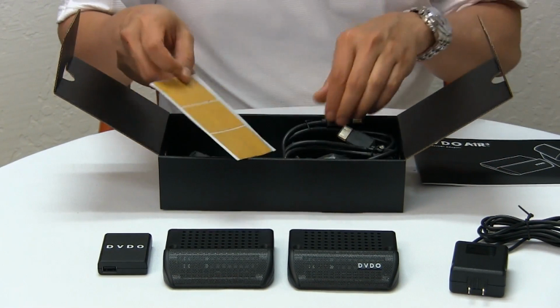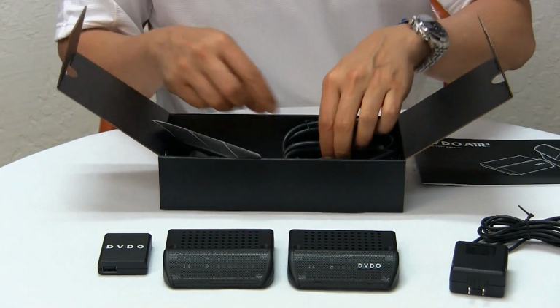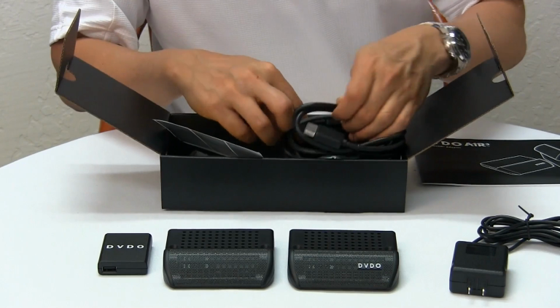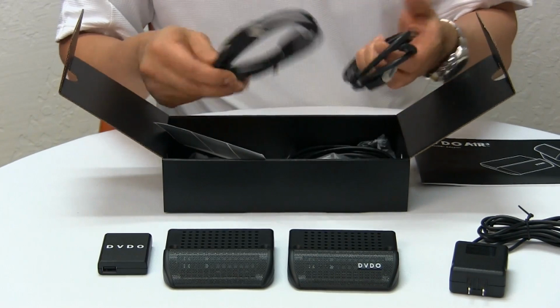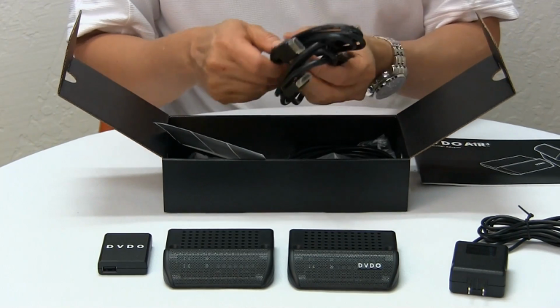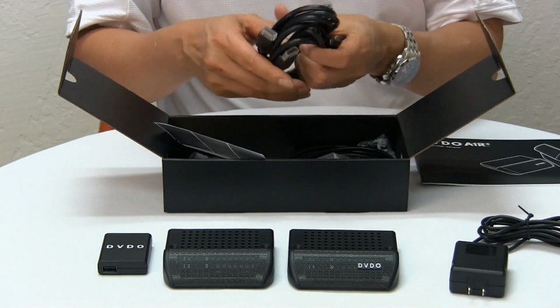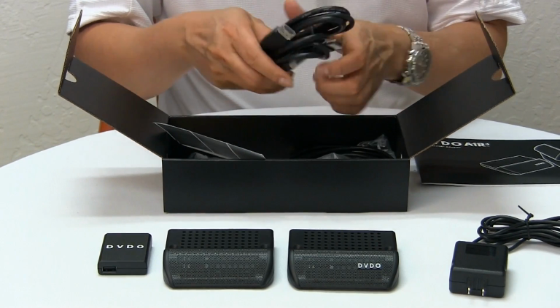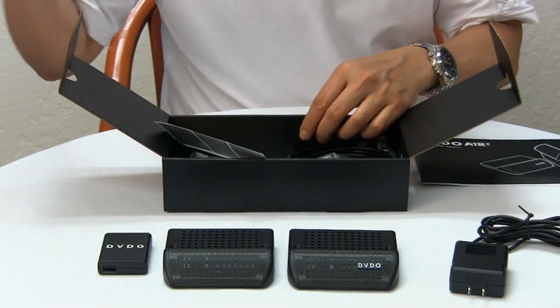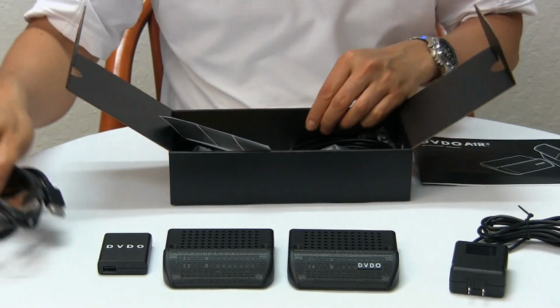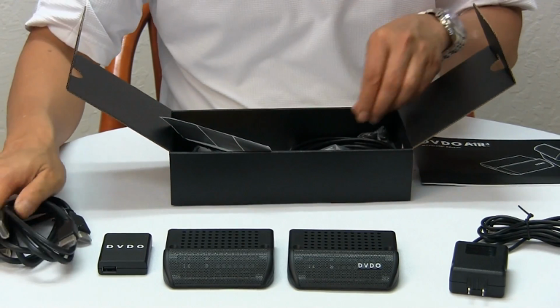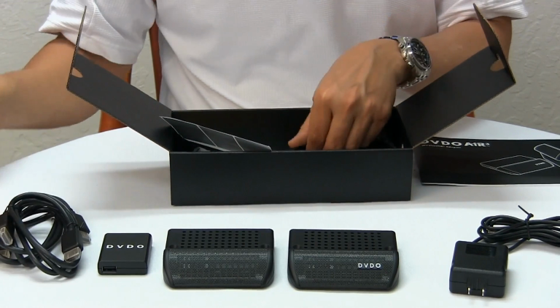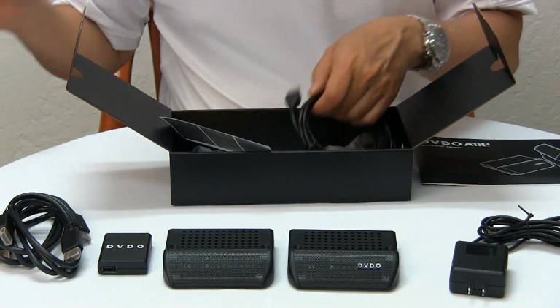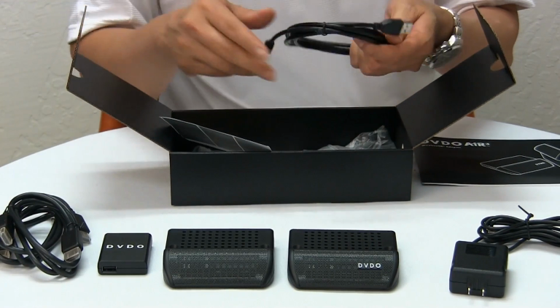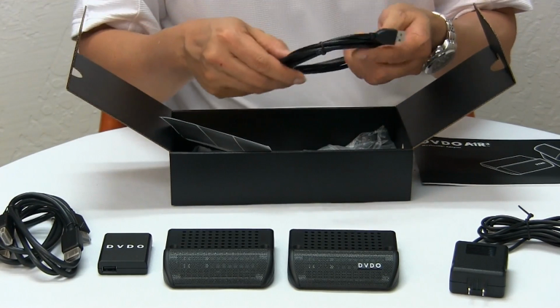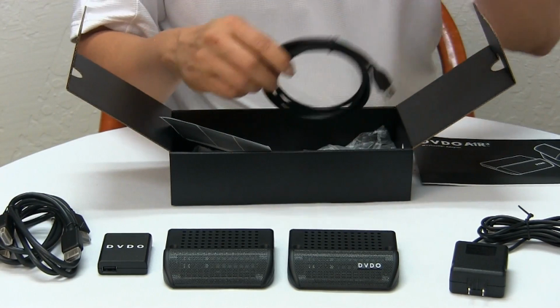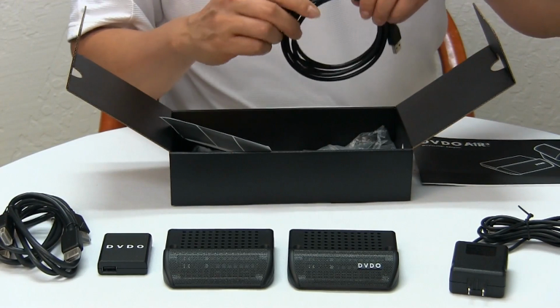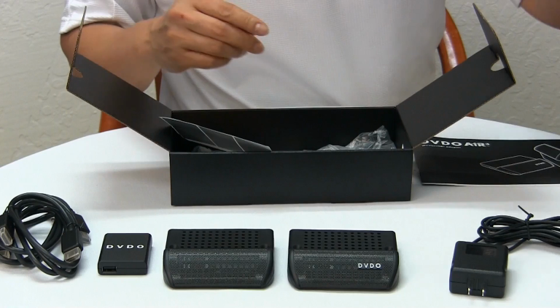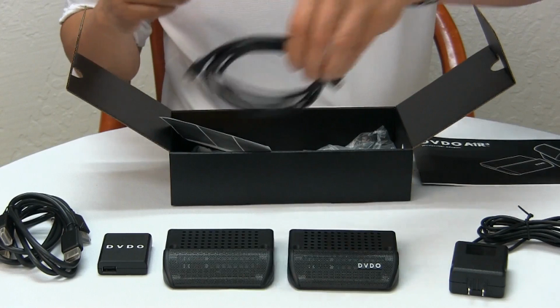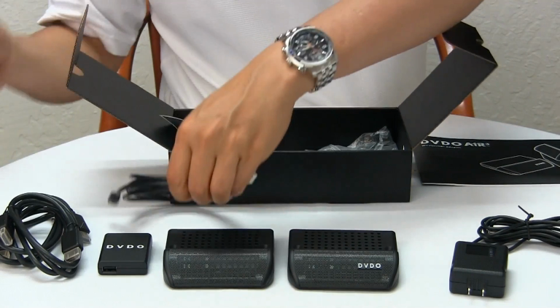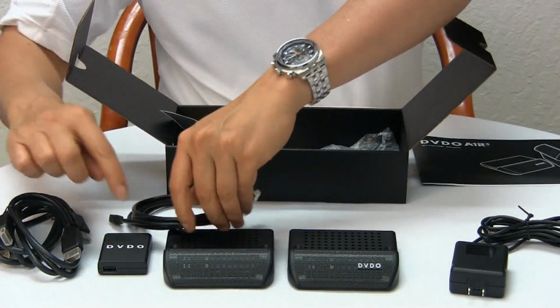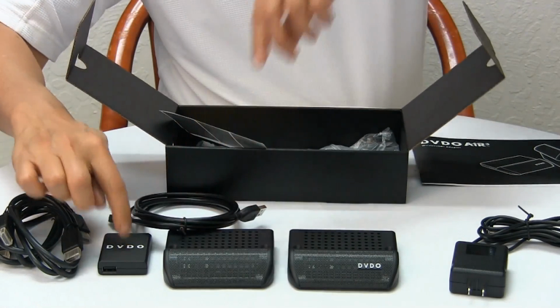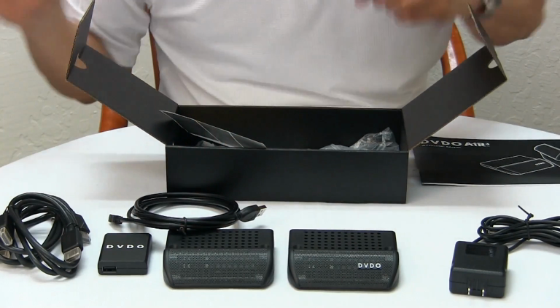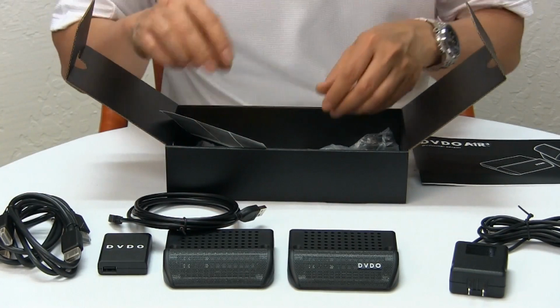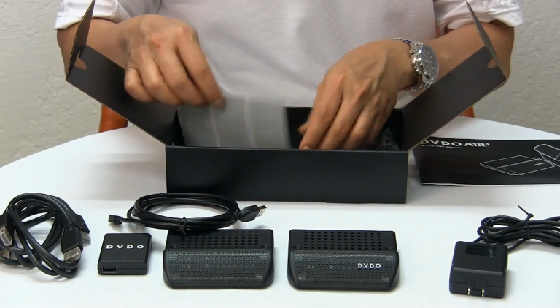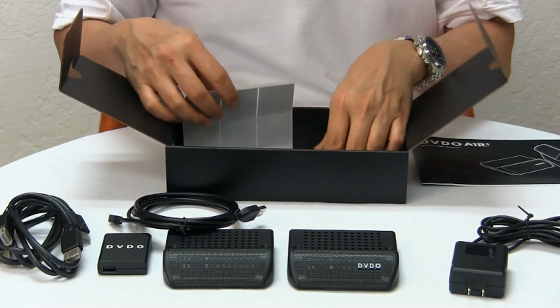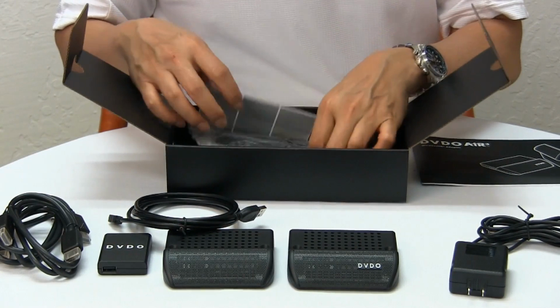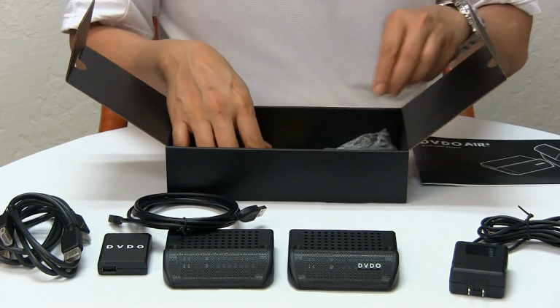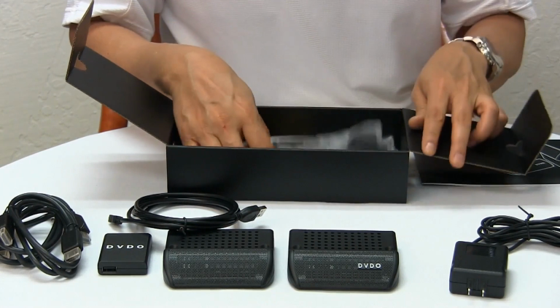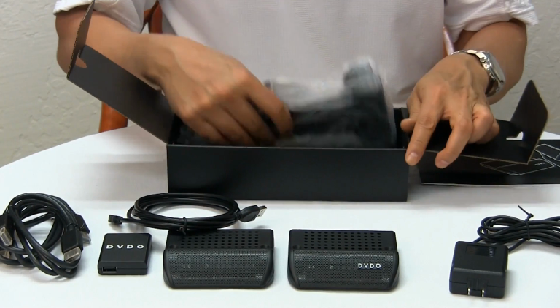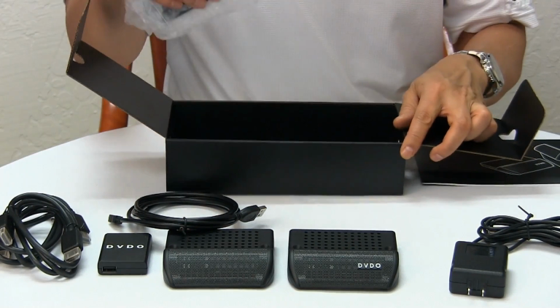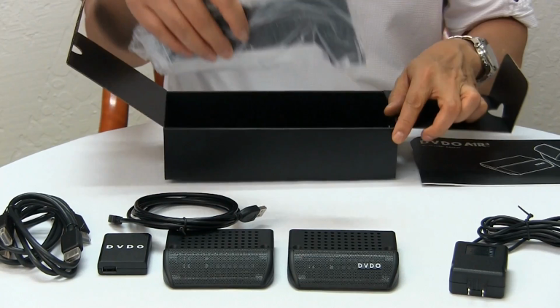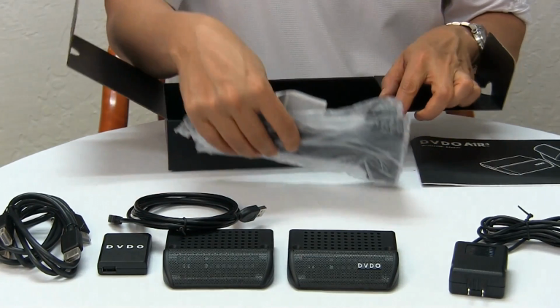It comes with two HDMI cables, a USB cord for that power supply, and mounting hardware.